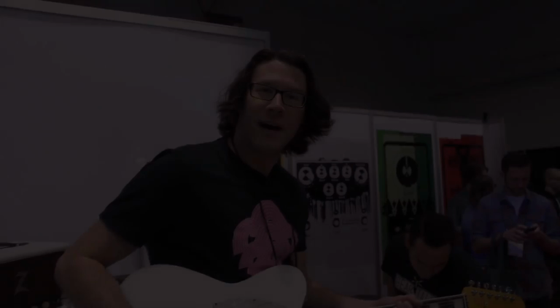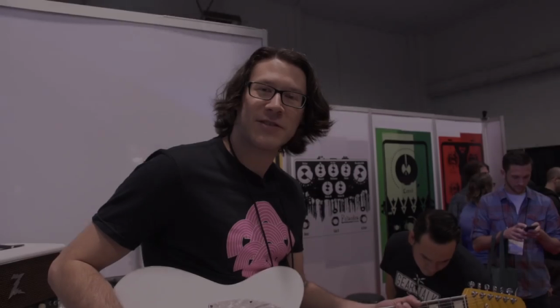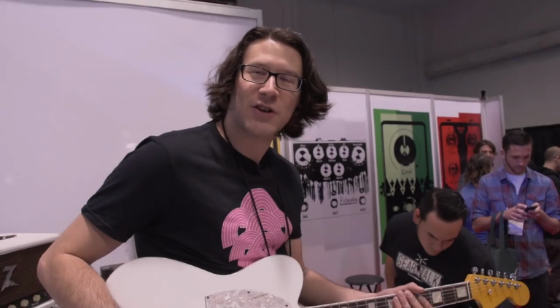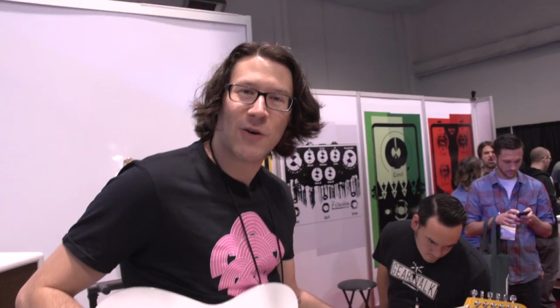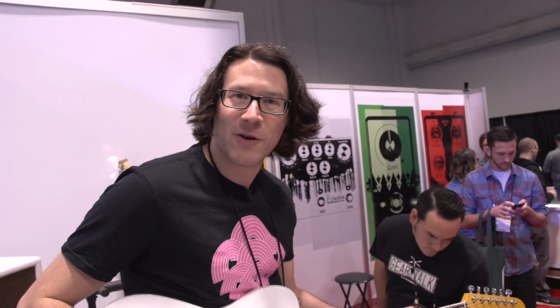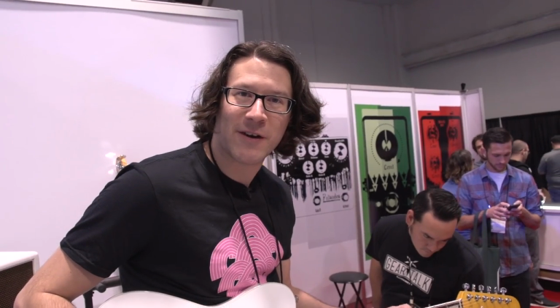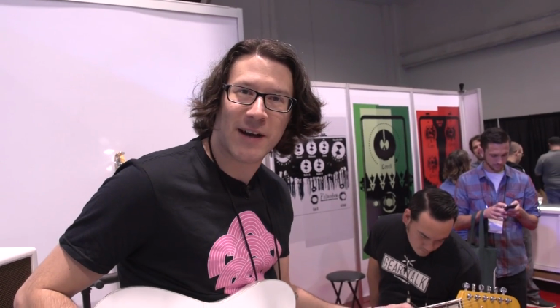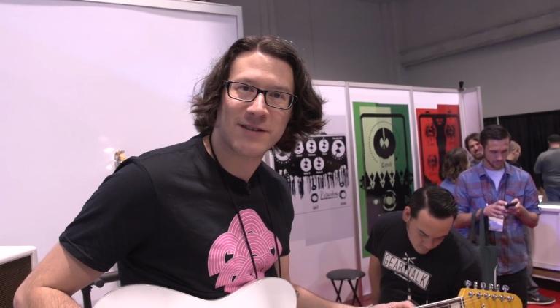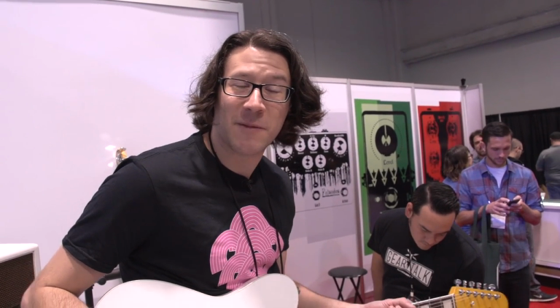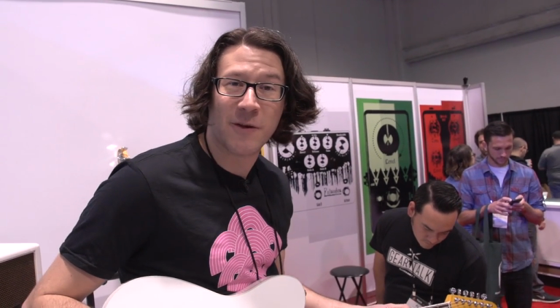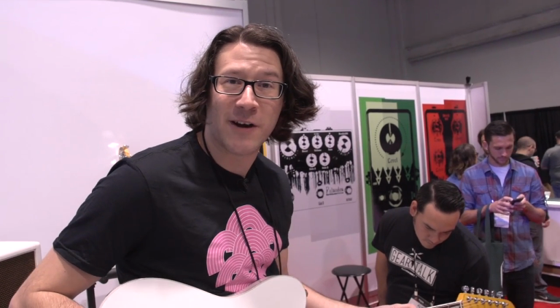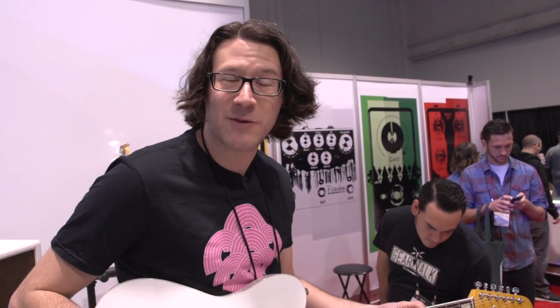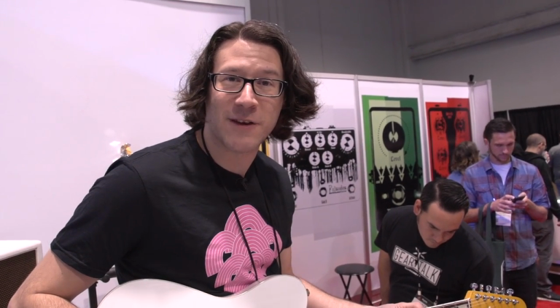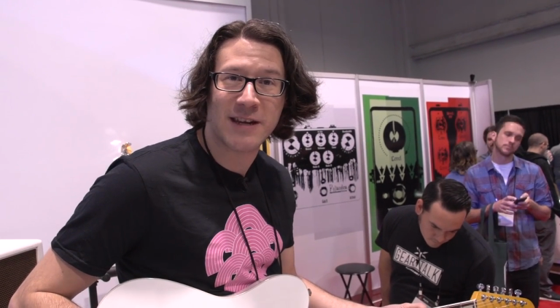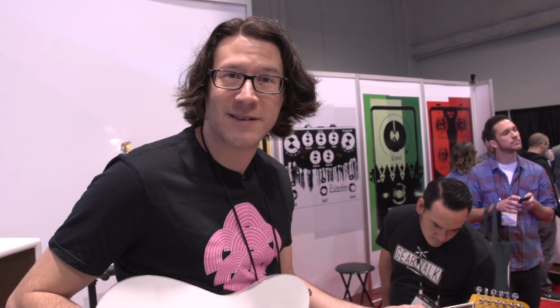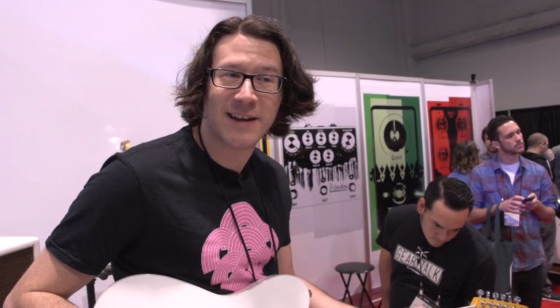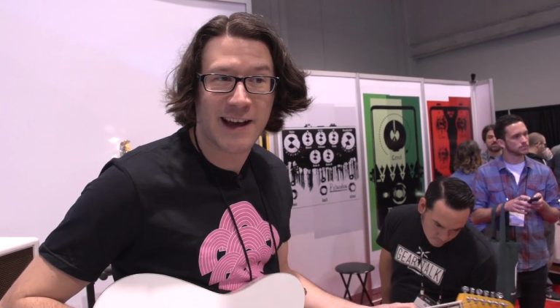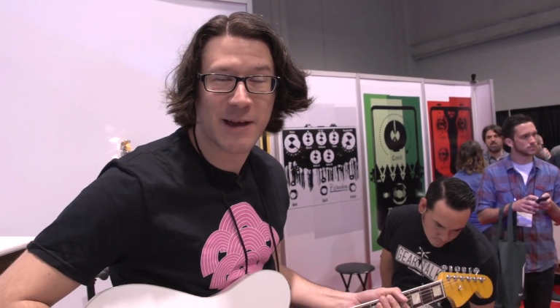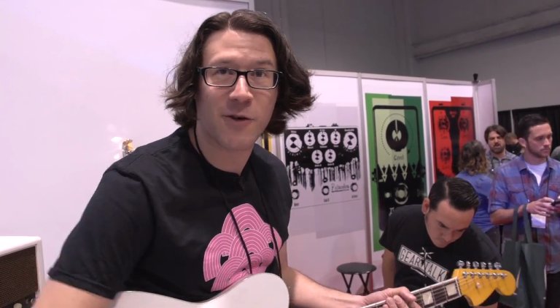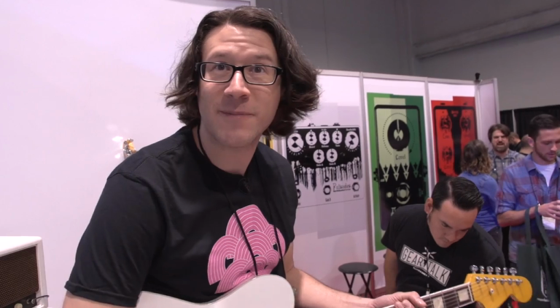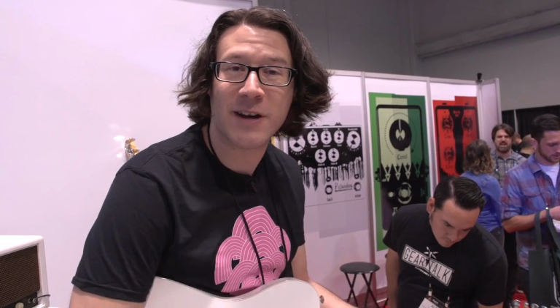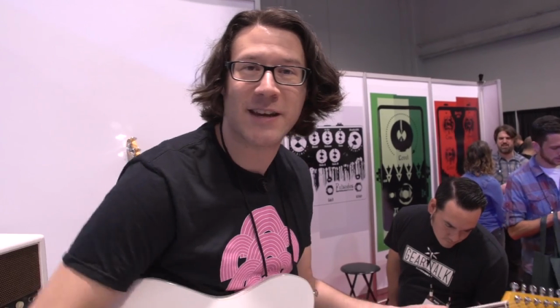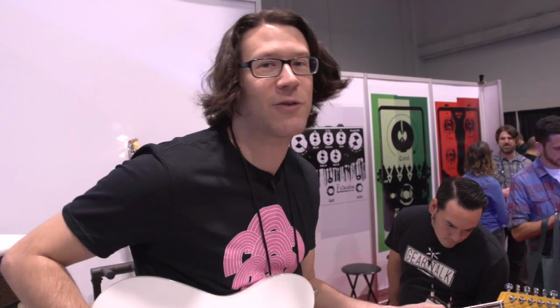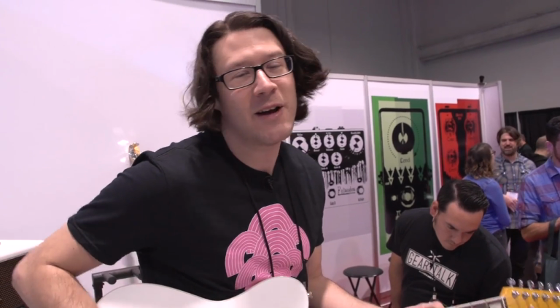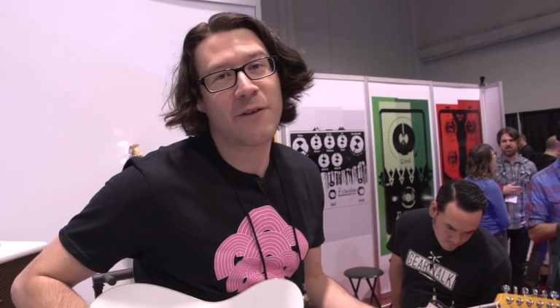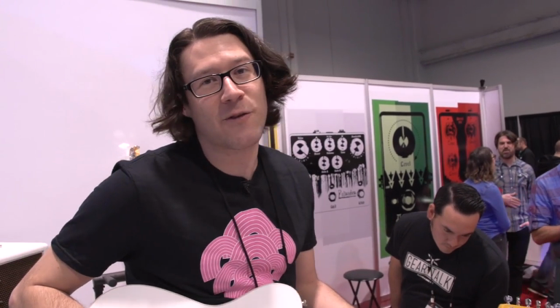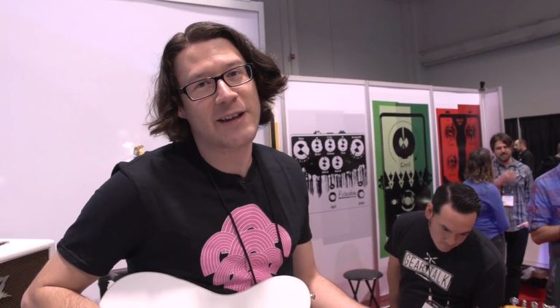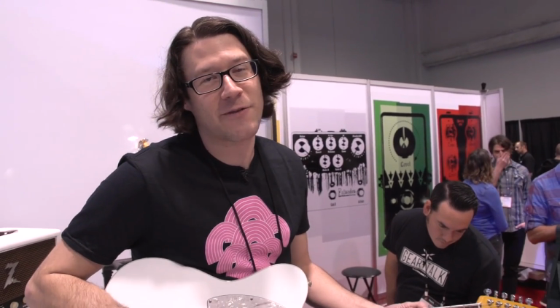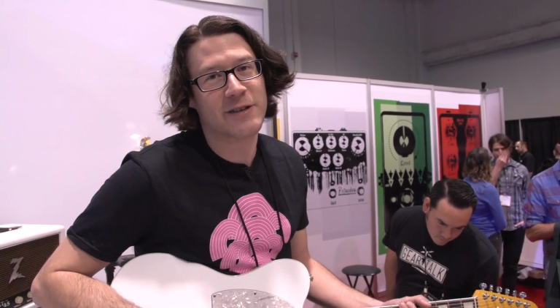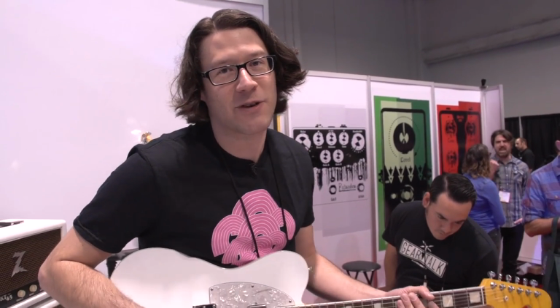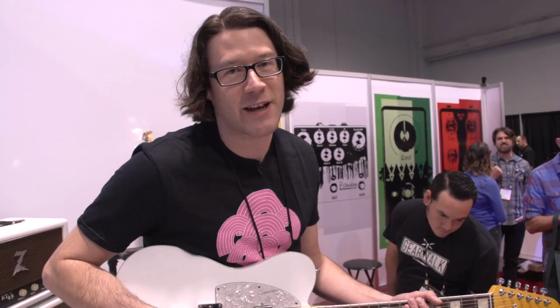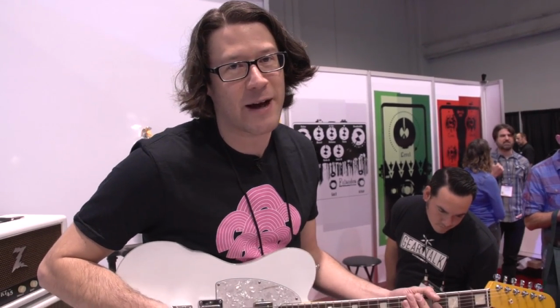Hi, this is Joe from Earthquaker Devices, and I'm here at Winter NAMM 2015 in sunny Anaheim, California. We're going to take you through a few of our latest offerings we're really excited about.